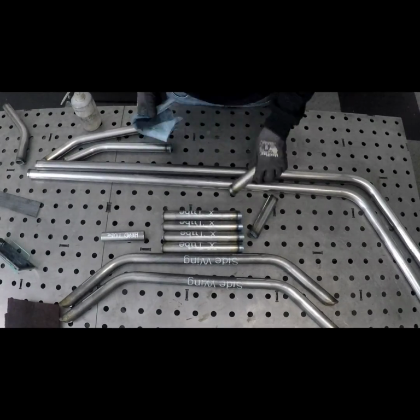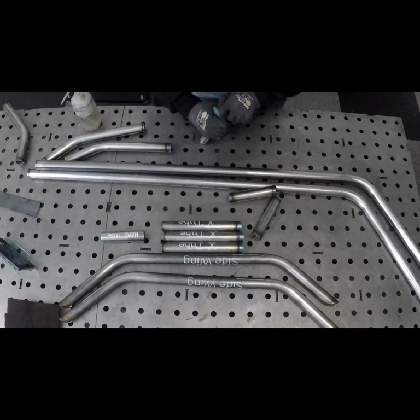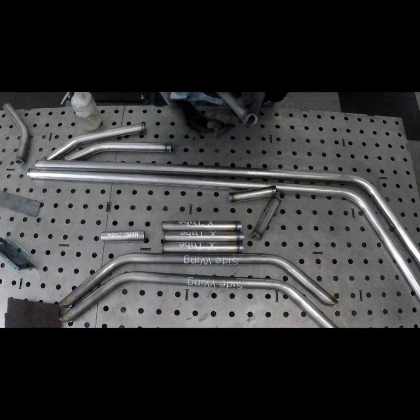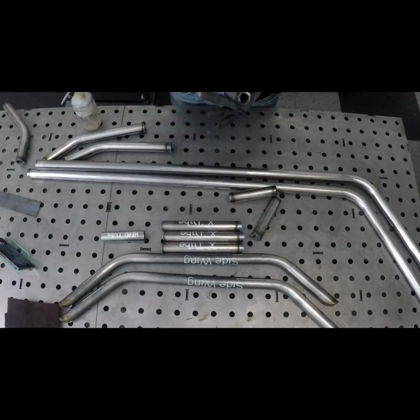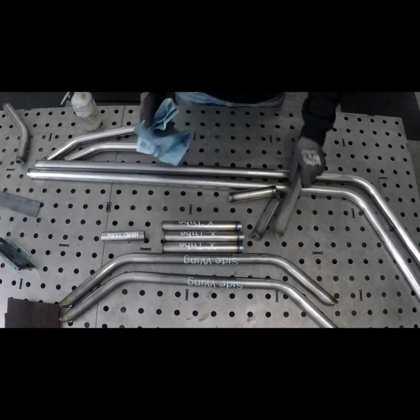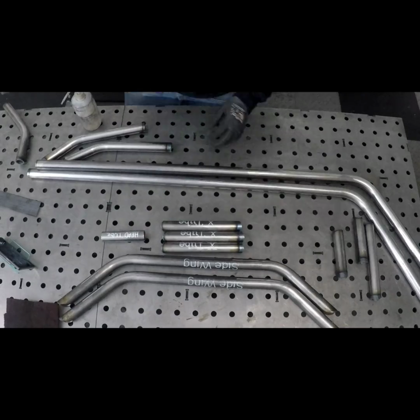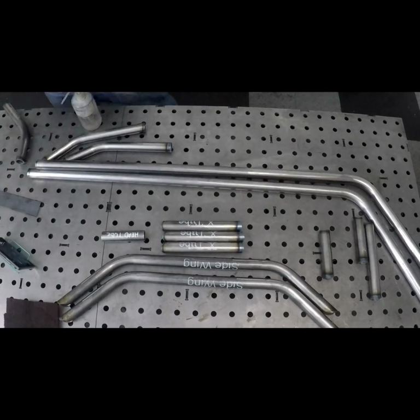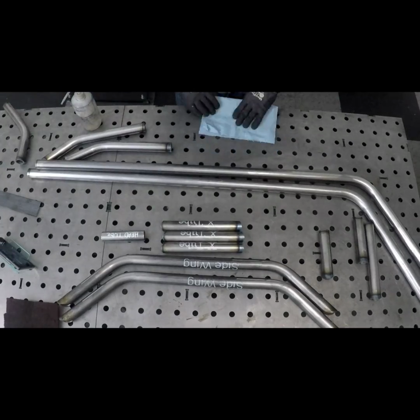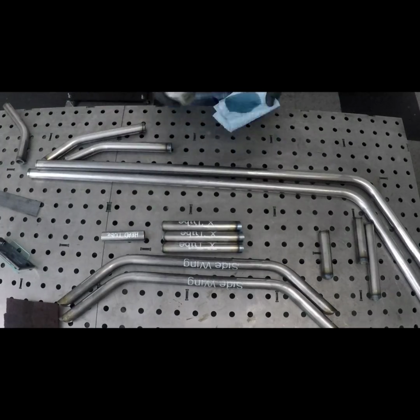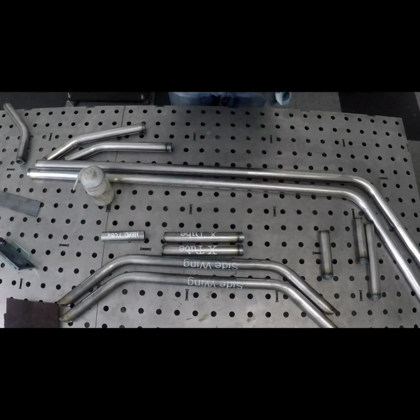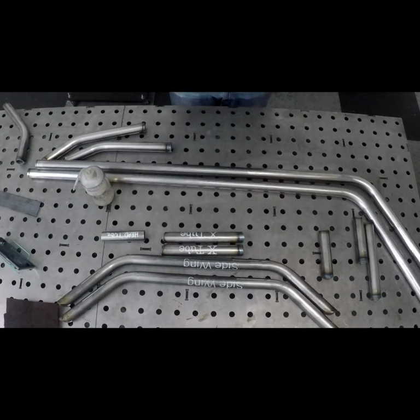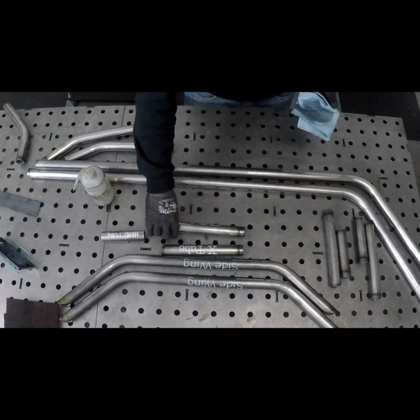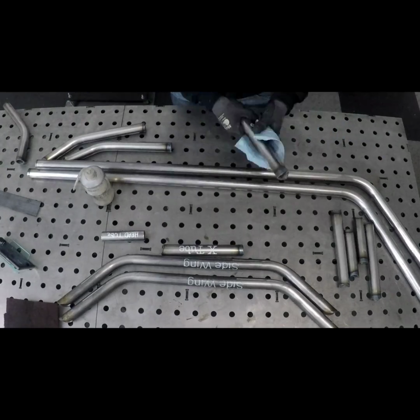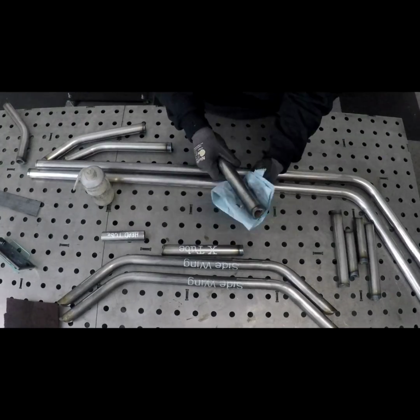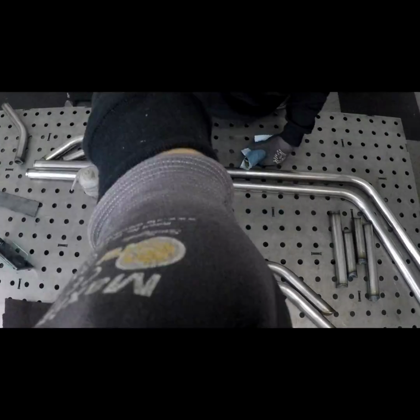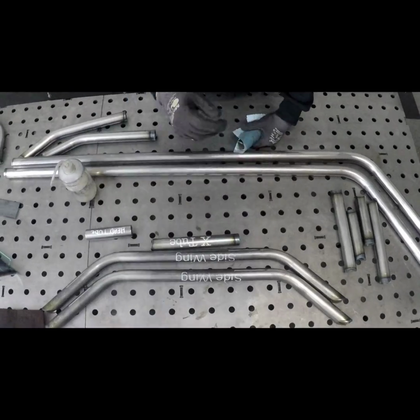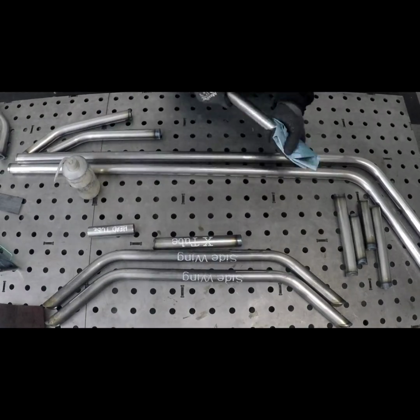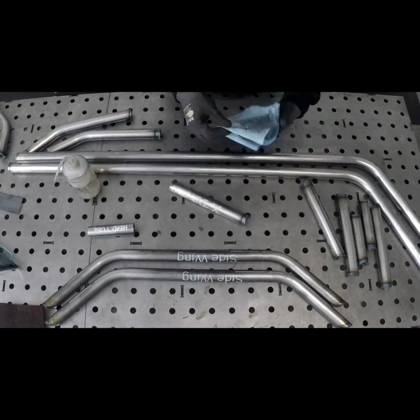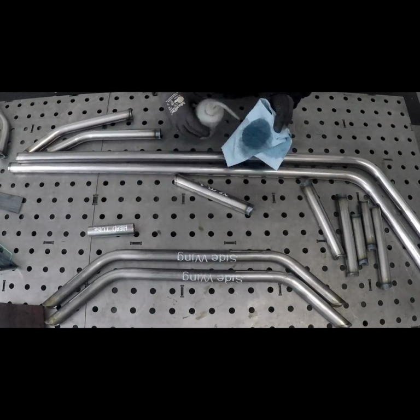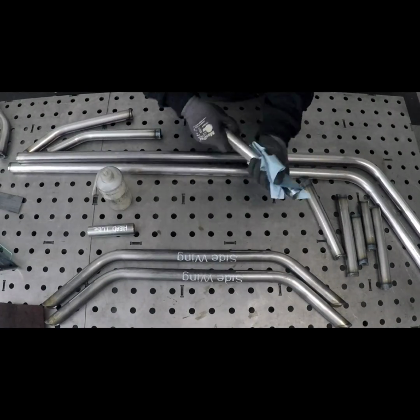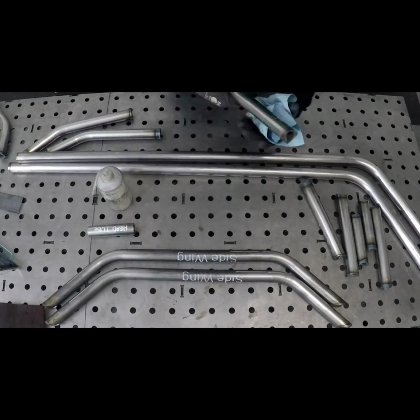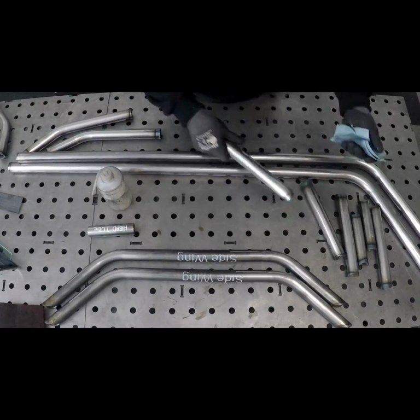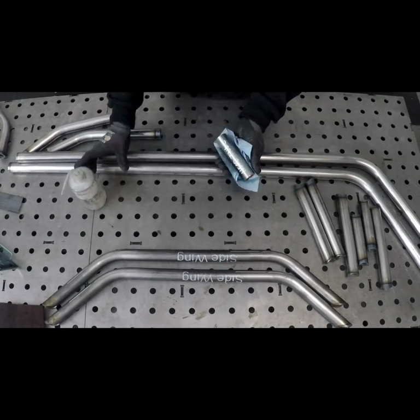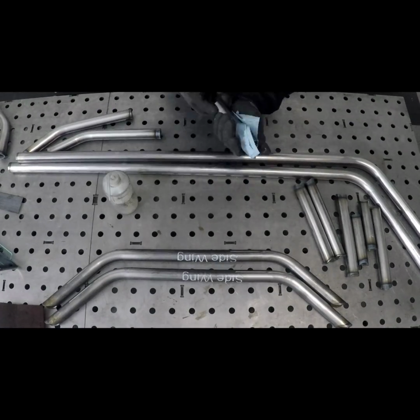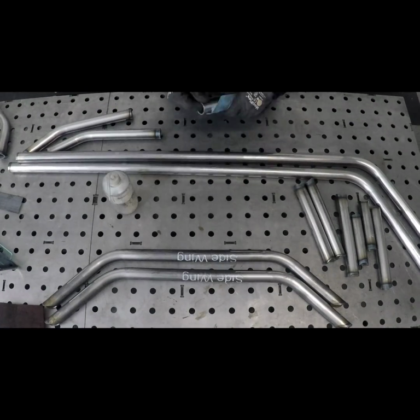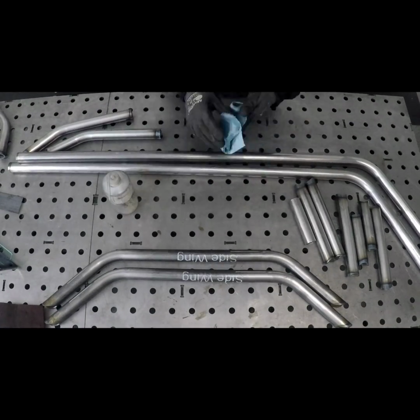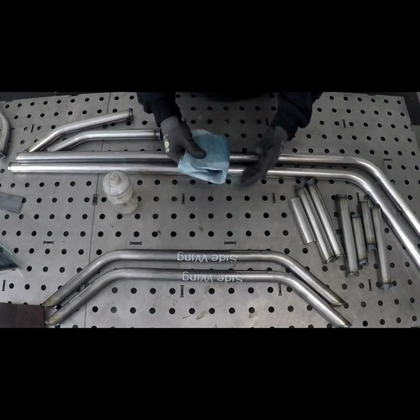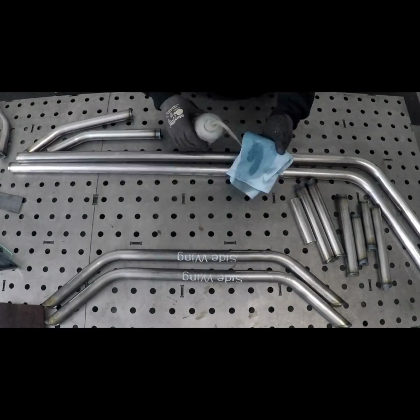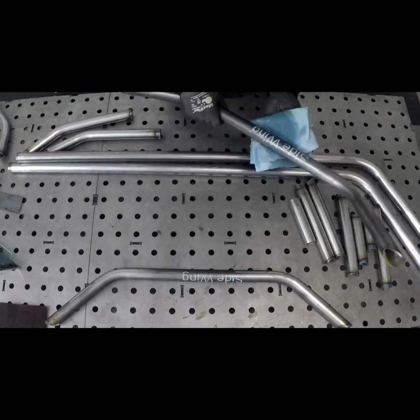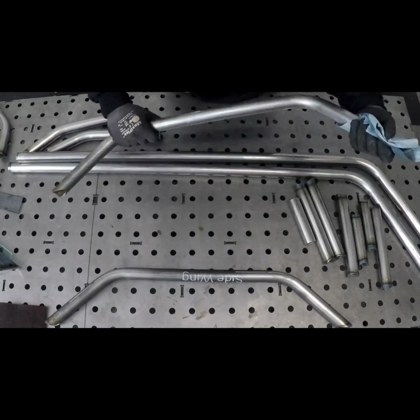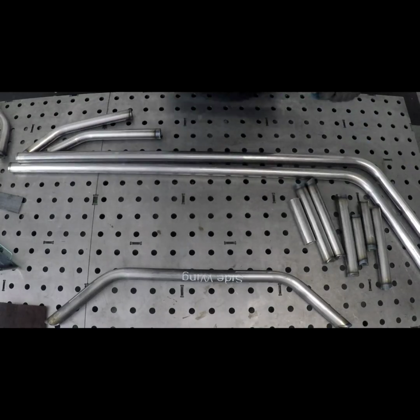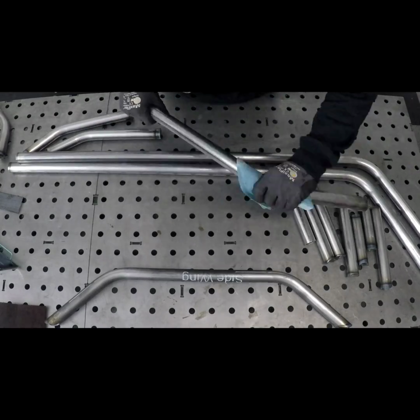Now let's go through and wipe down all of our parts using either acetone or alcohol. Make sure you don't use brake cleaner. If you use brake cleaner it is toxic when you weld, so just be mindful of that.